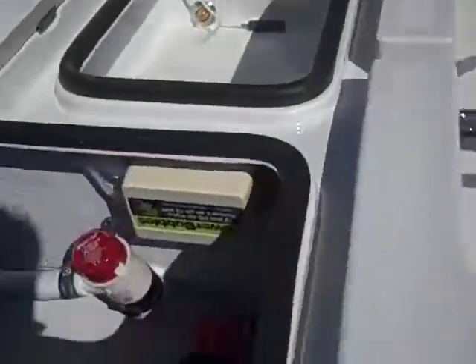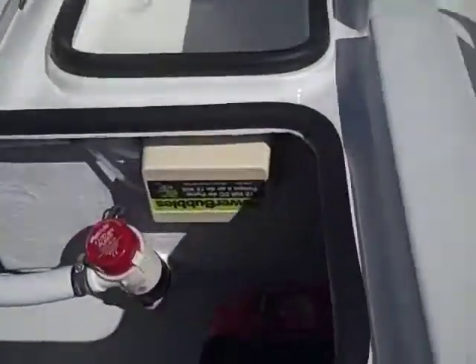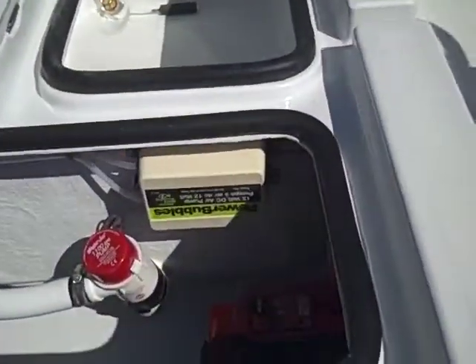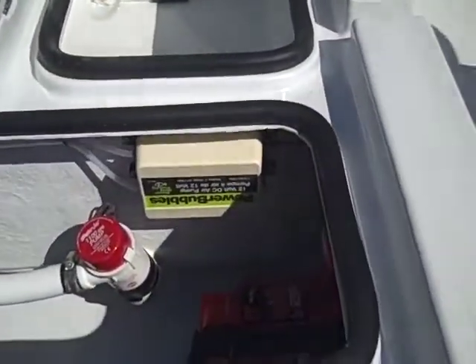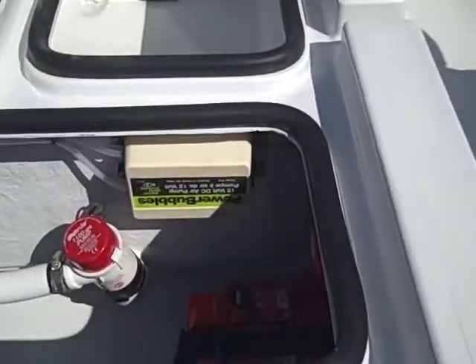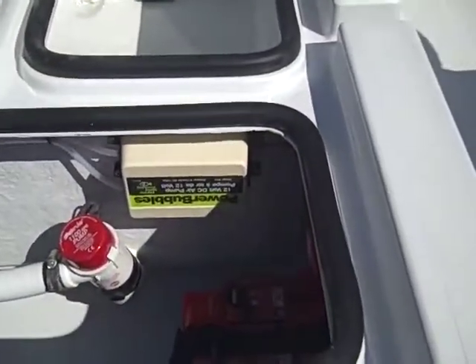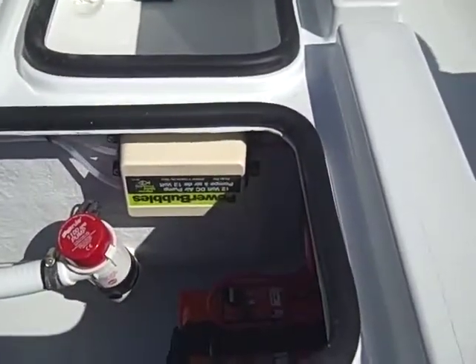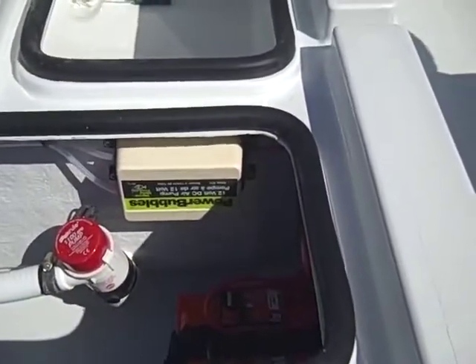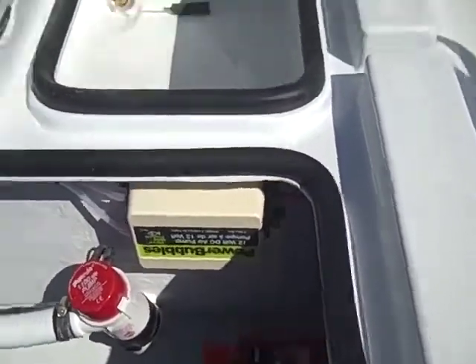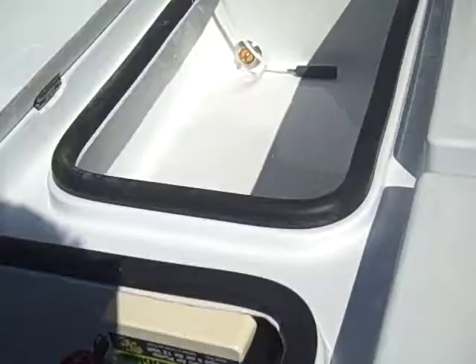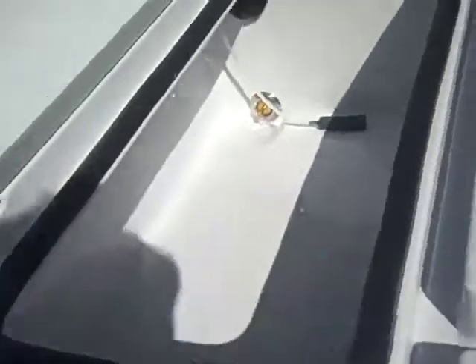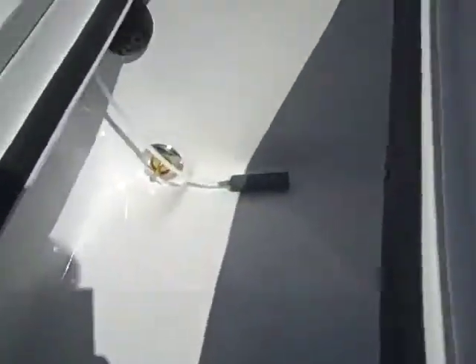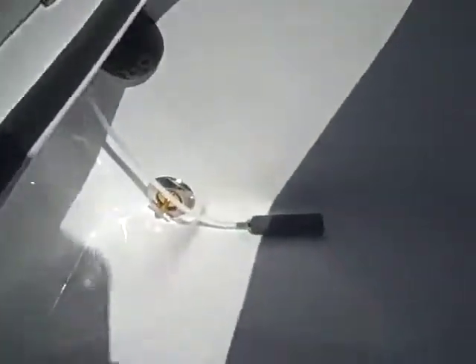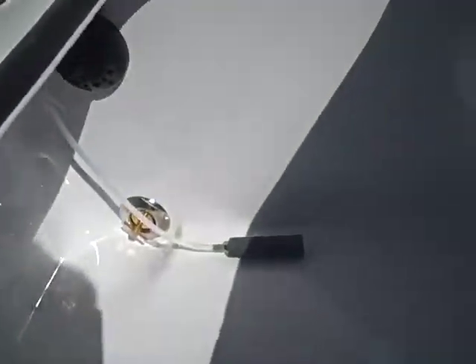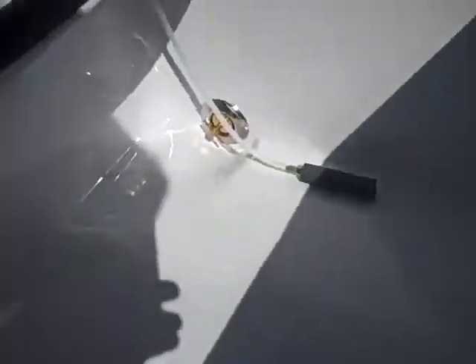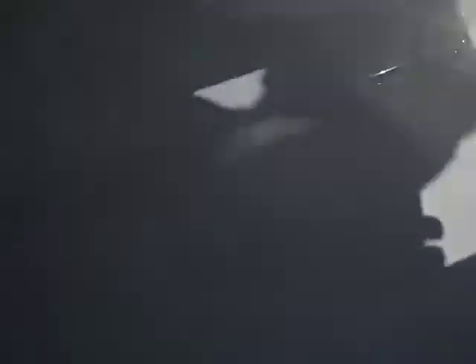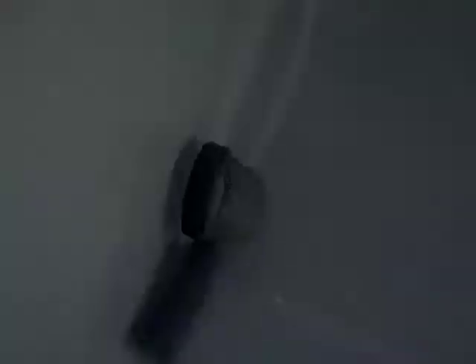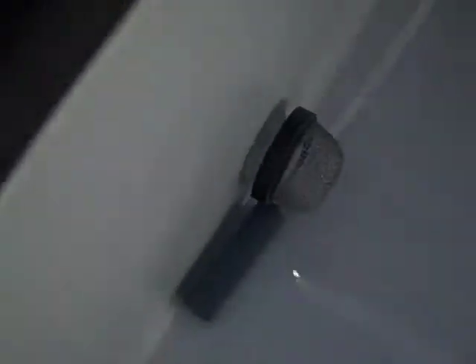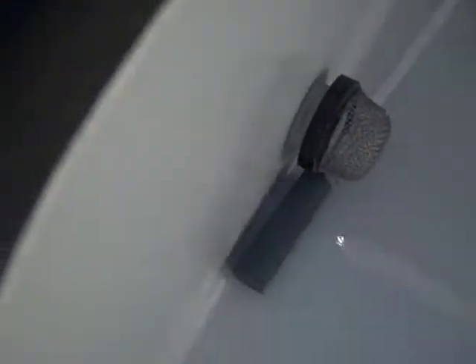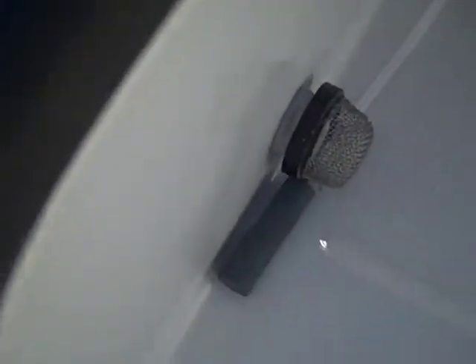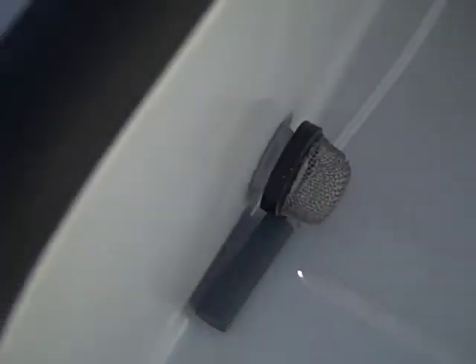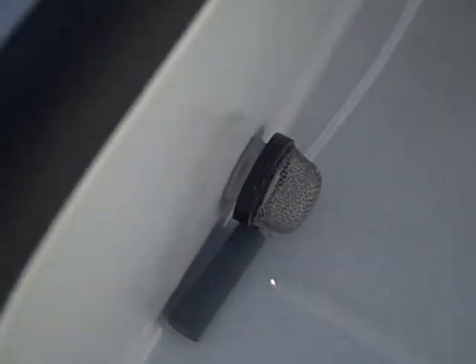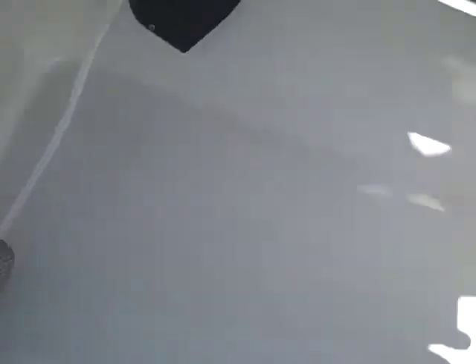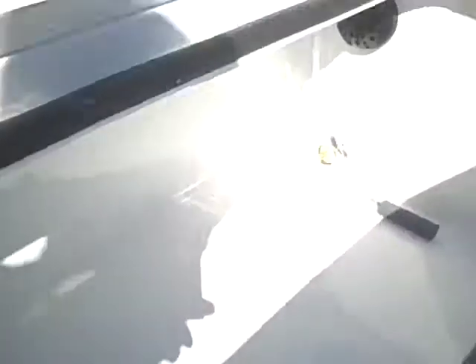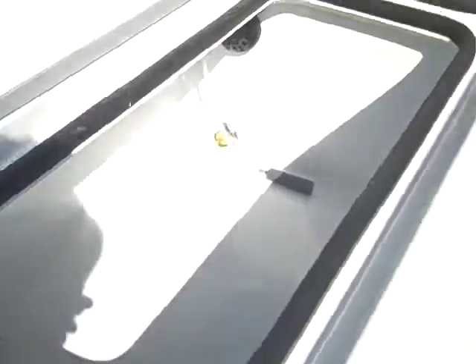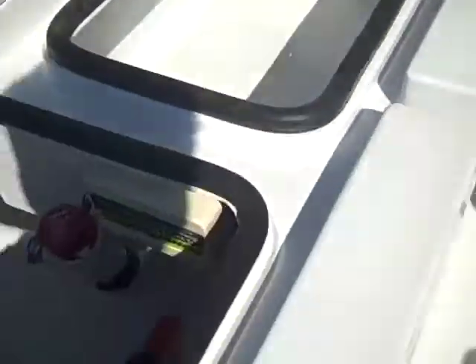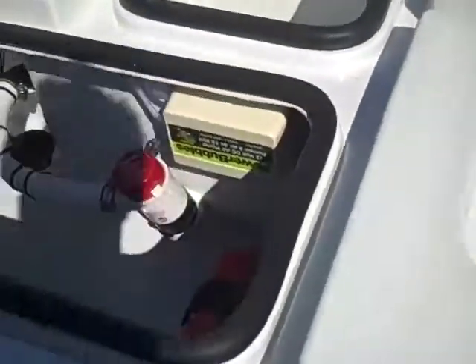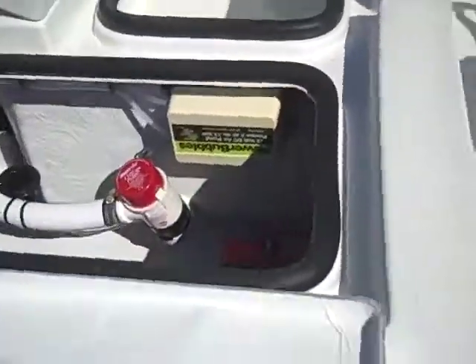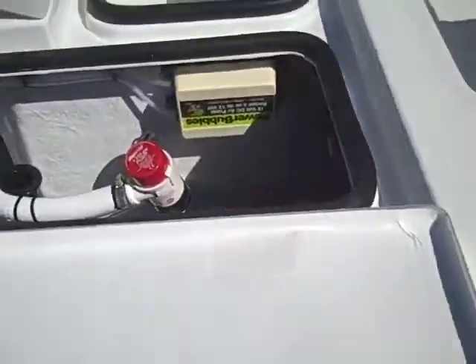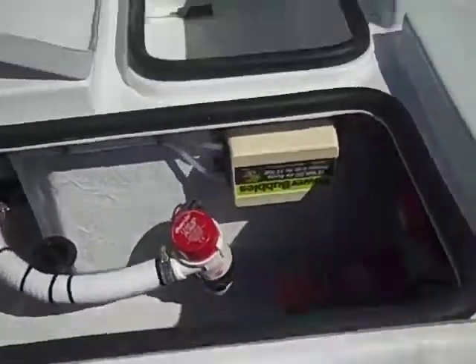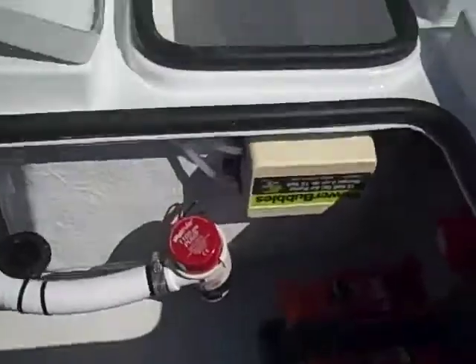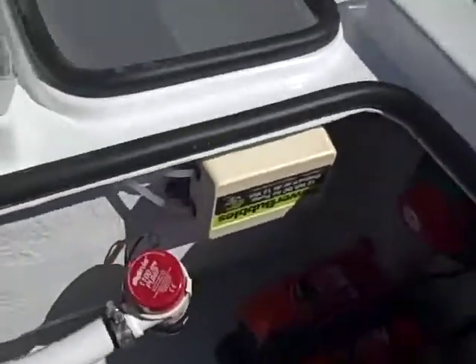He's got his bubblers — that's one of the options, you can see it right here. He's got one air stone right there and he's got the other air stone right there, so it's a dual system for the bubblers. Very cool system, by the way.